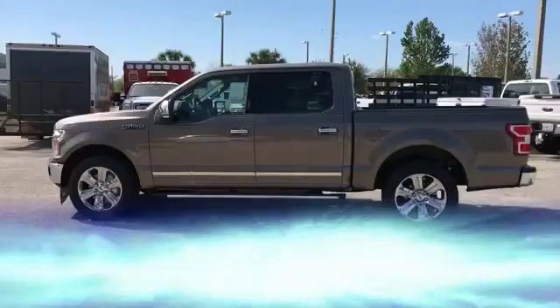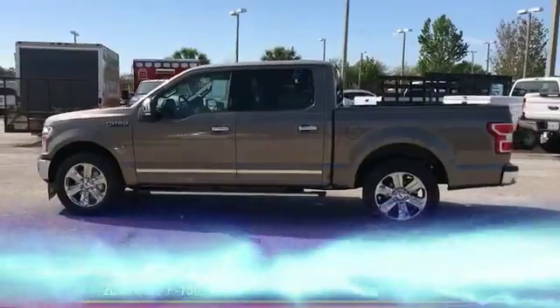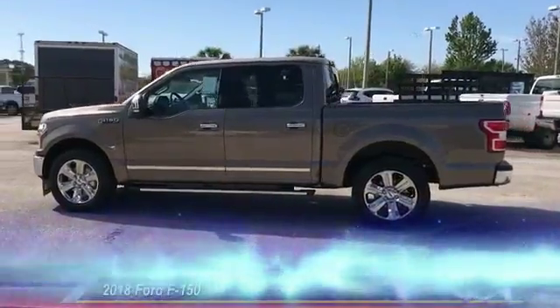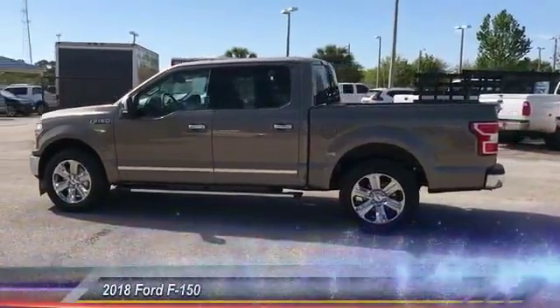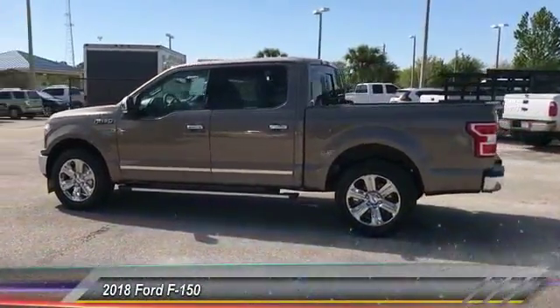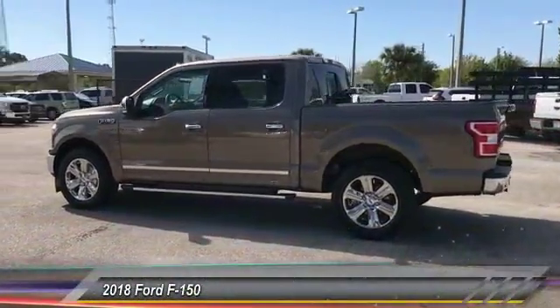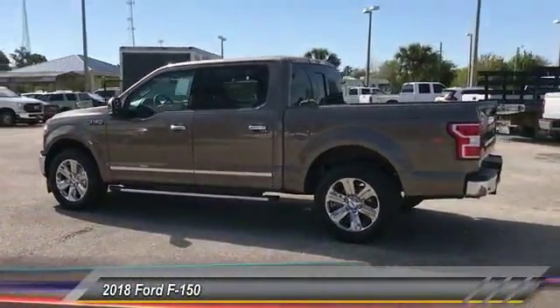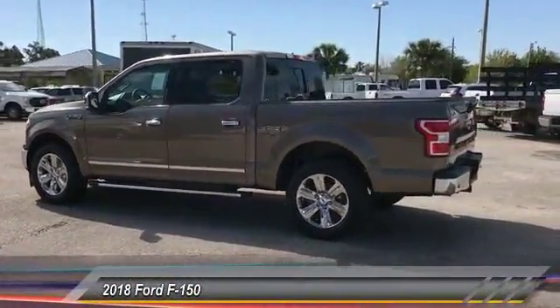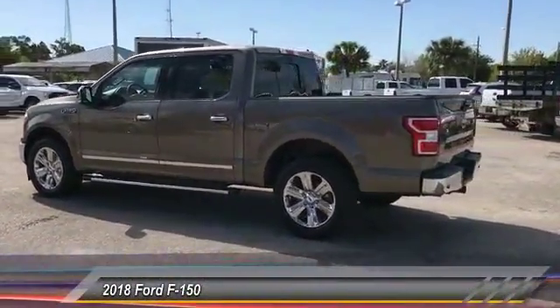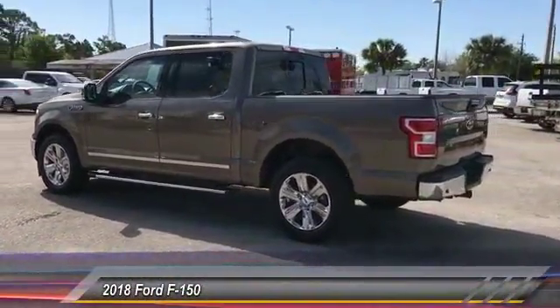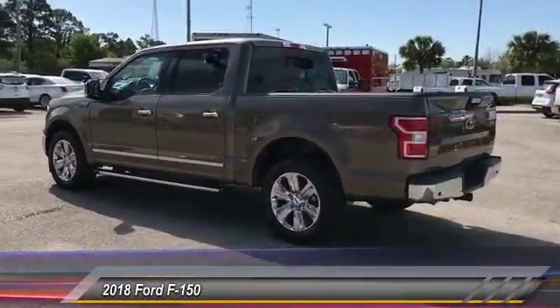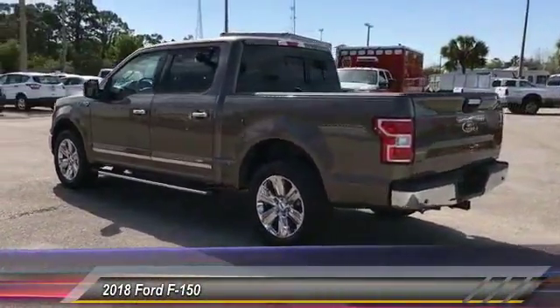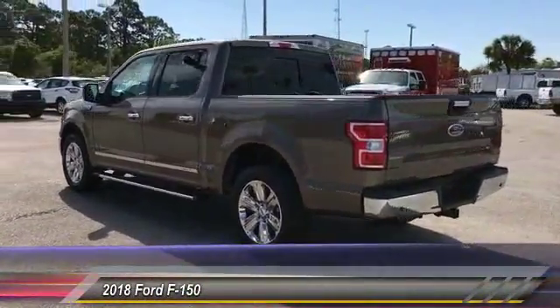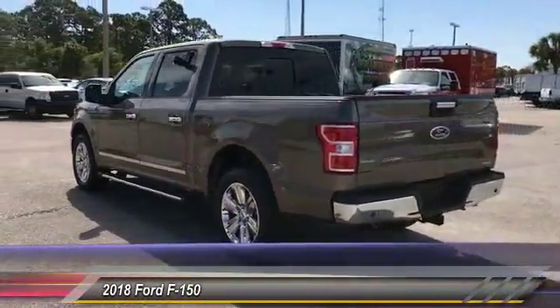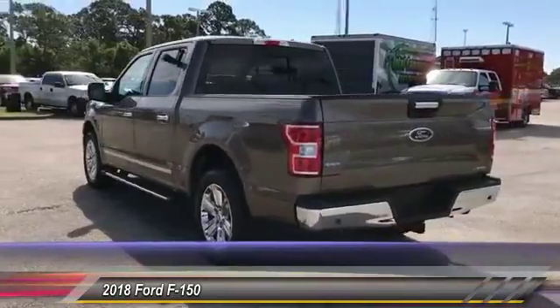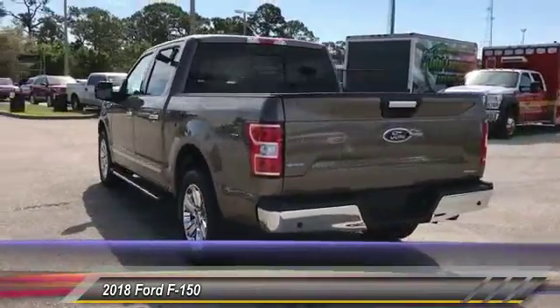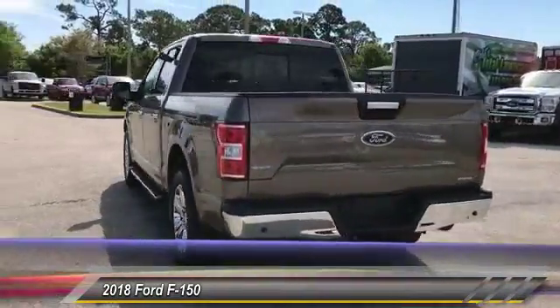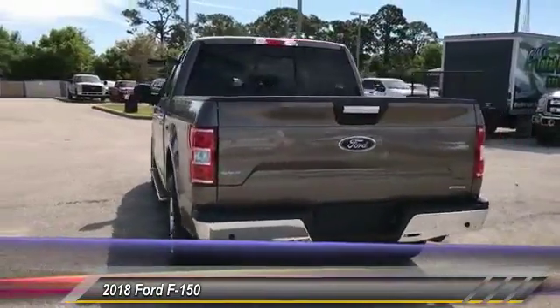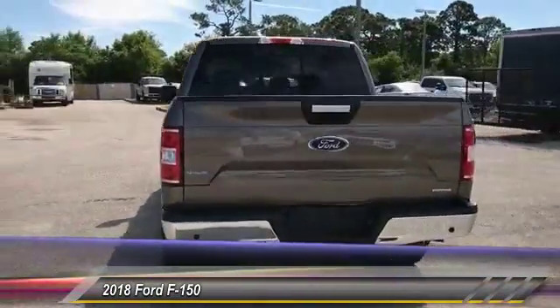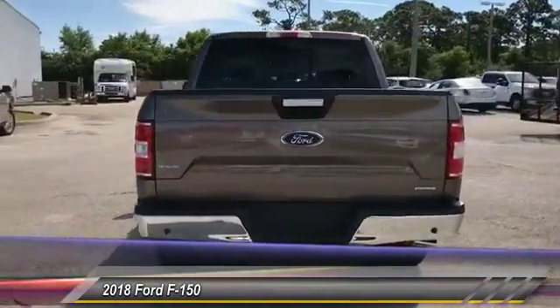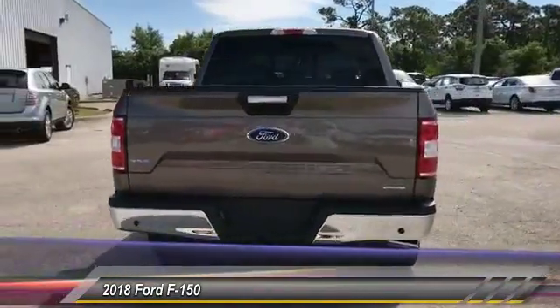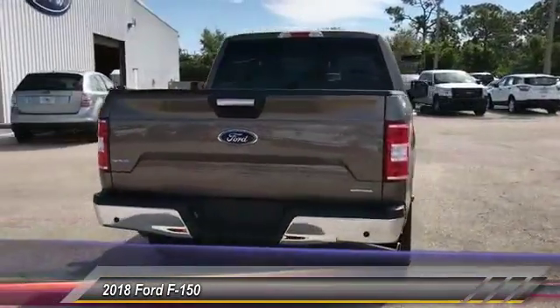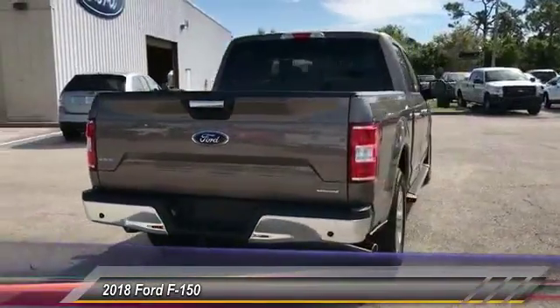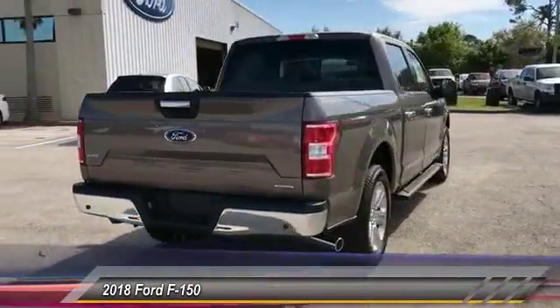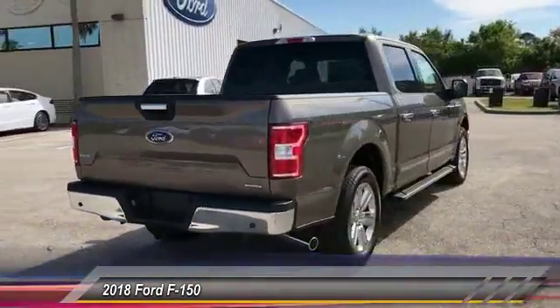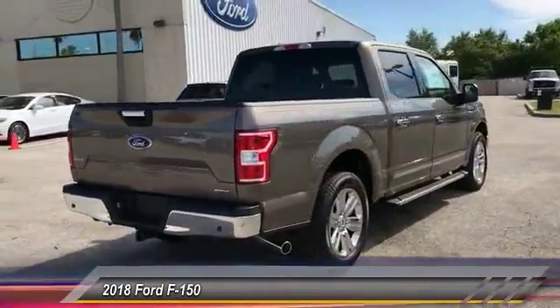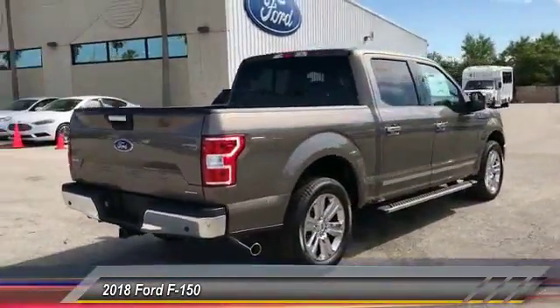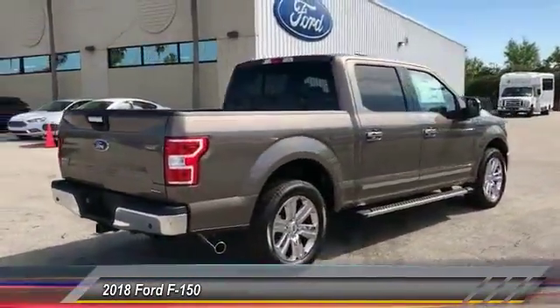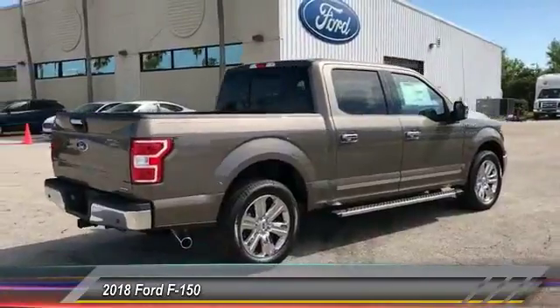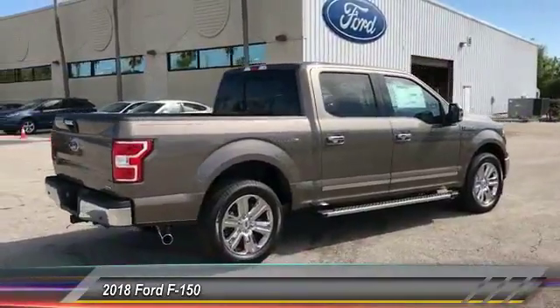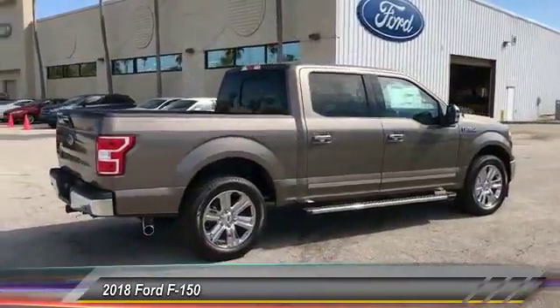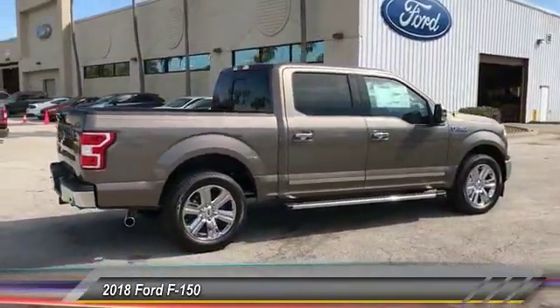The 2018 F-150. A Ford F-150 knows how to handle any situation. It's built to follow orders, no whining, and is priced below $45,000.